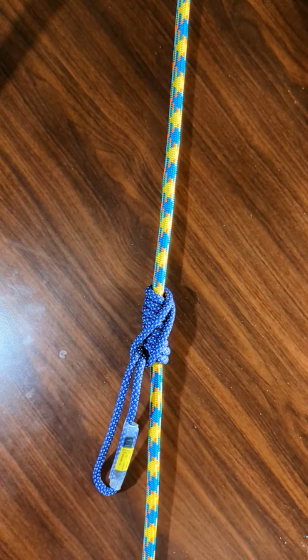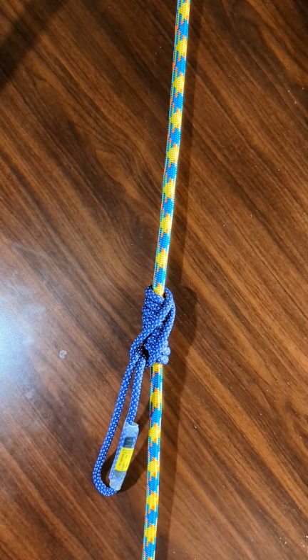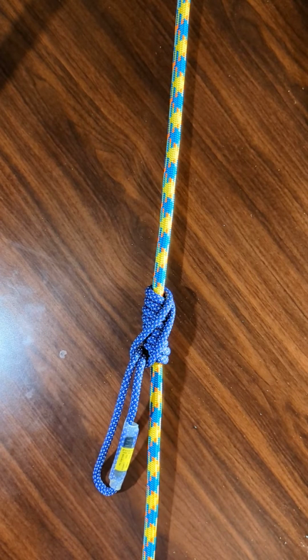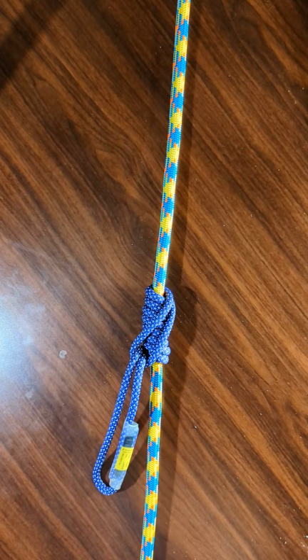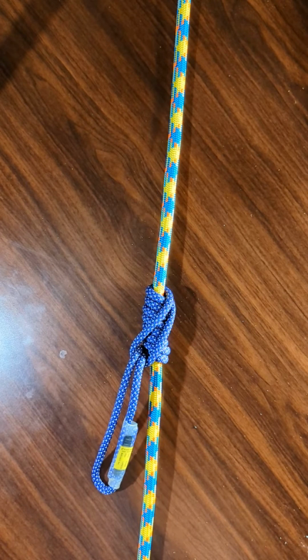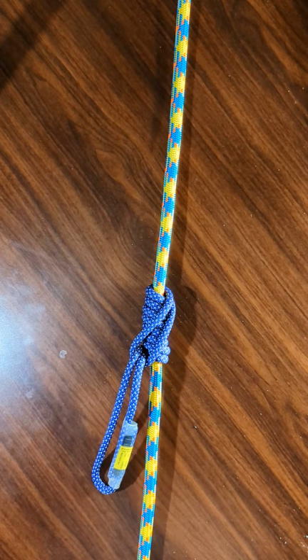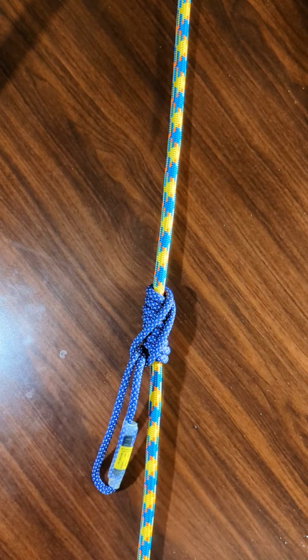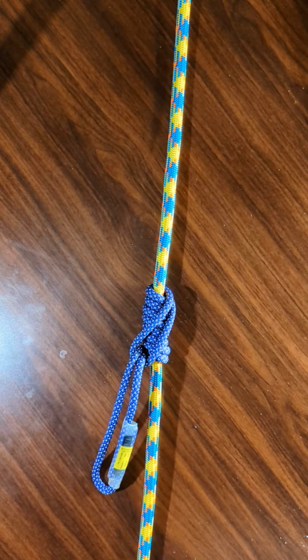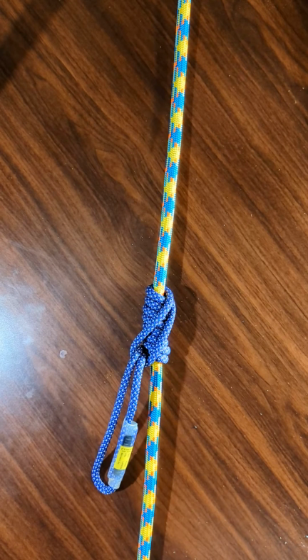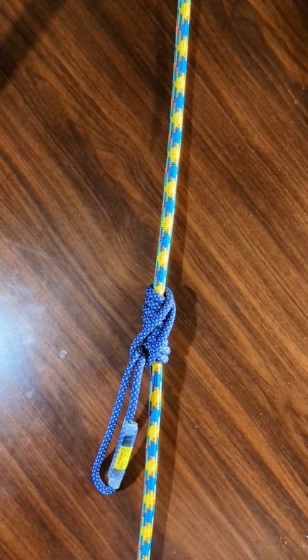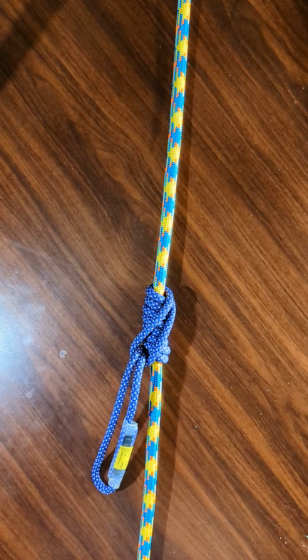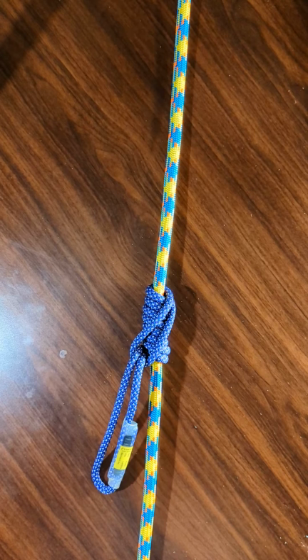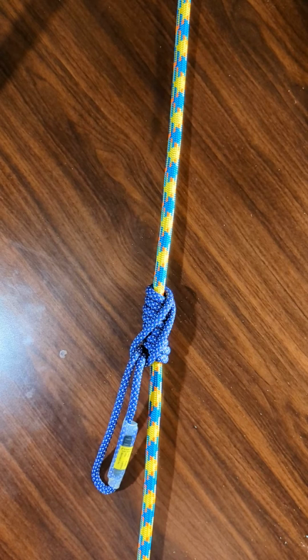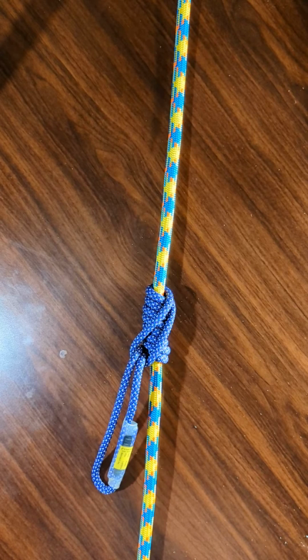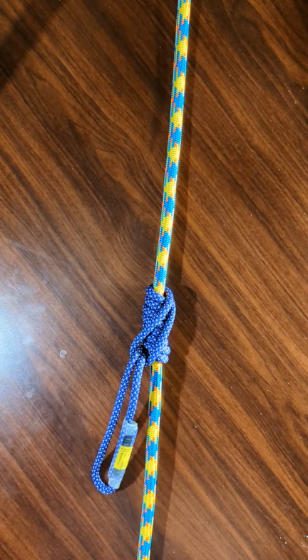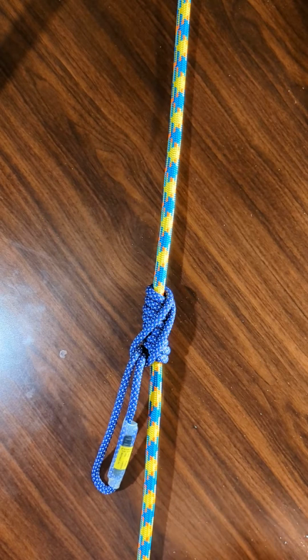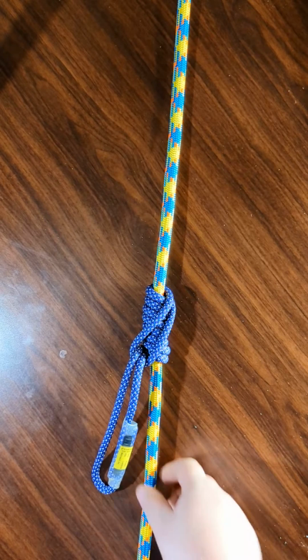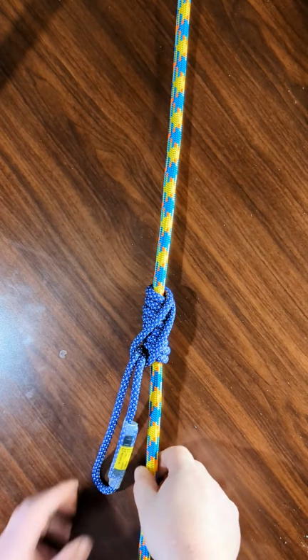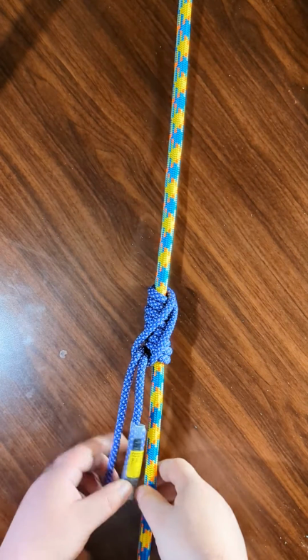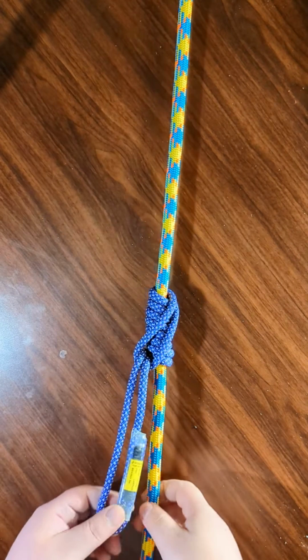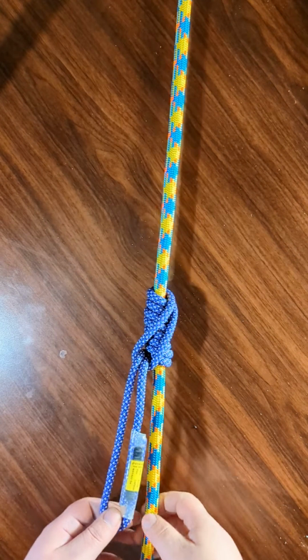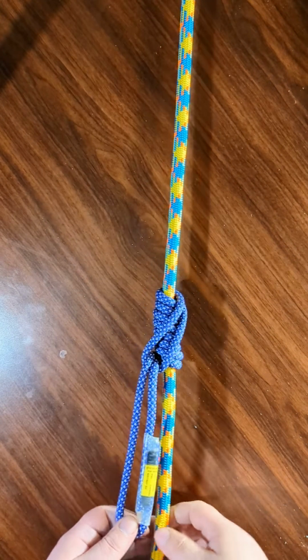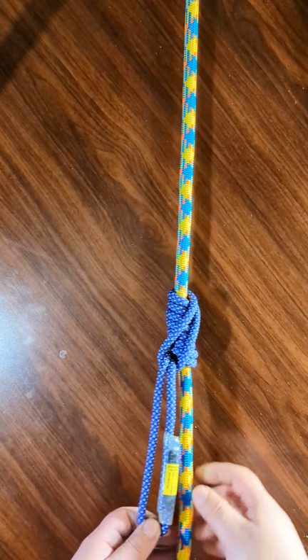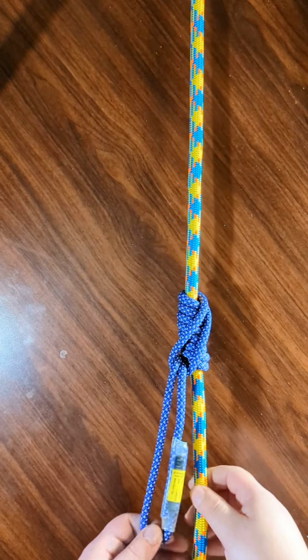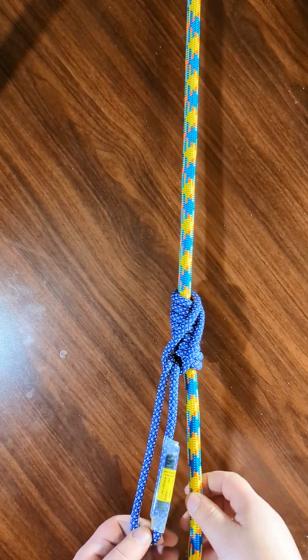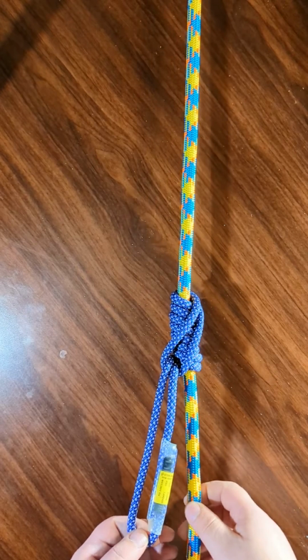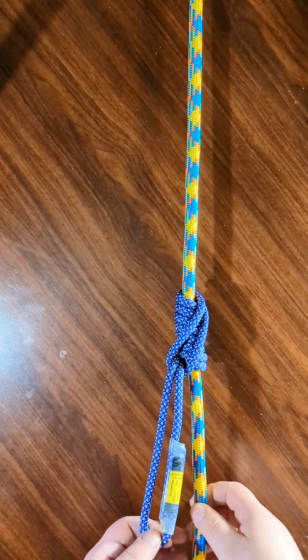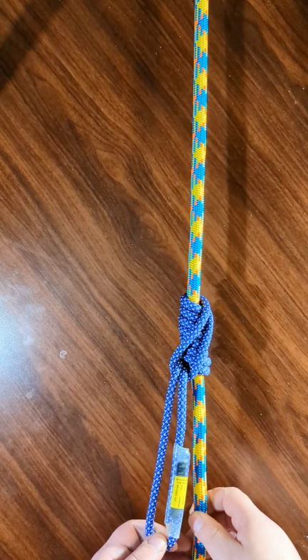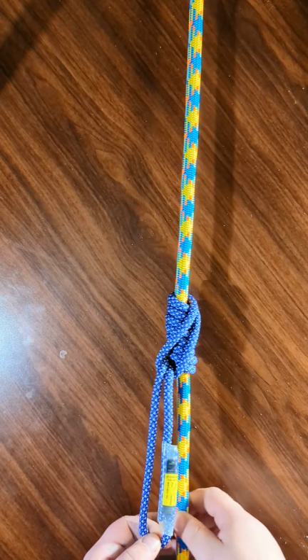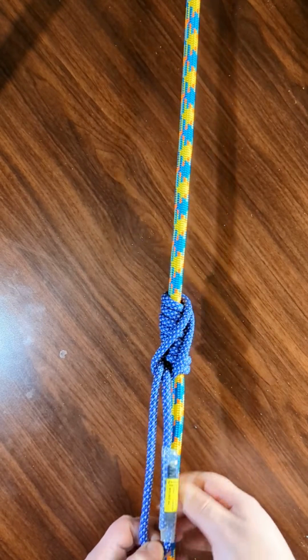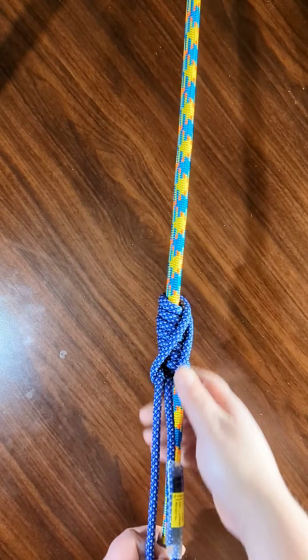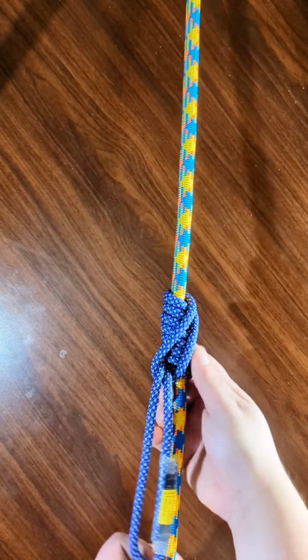Hey everyone, in this video I'm going to show you how to tie the Klemheist friction hitch. It's used for ascending and descending. And this is what it looks like.